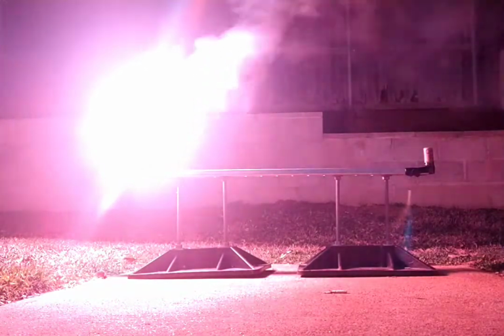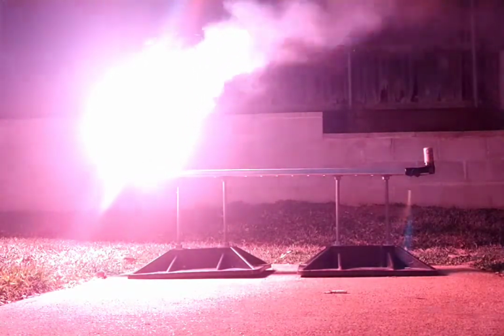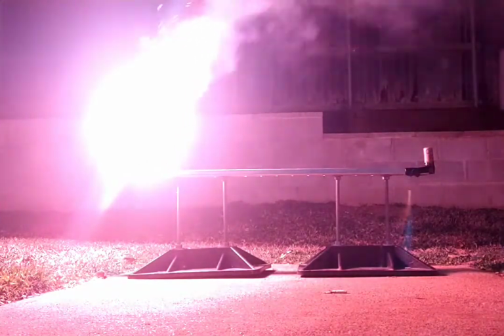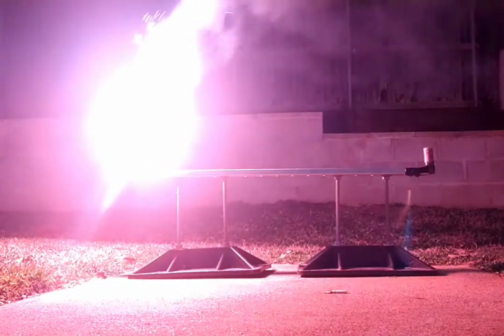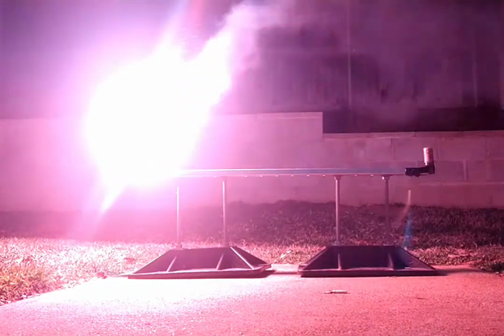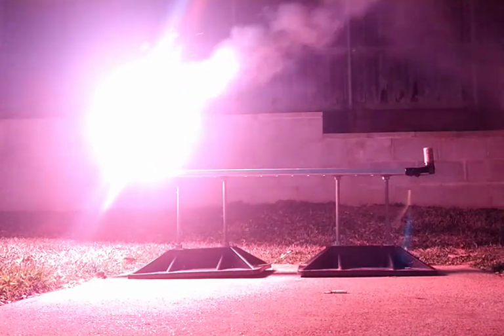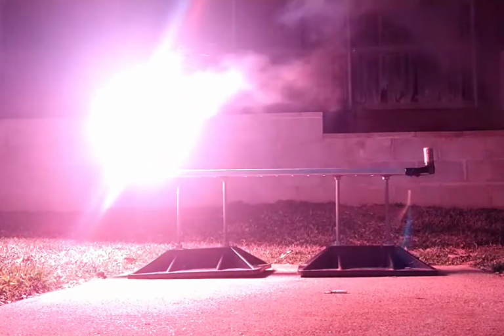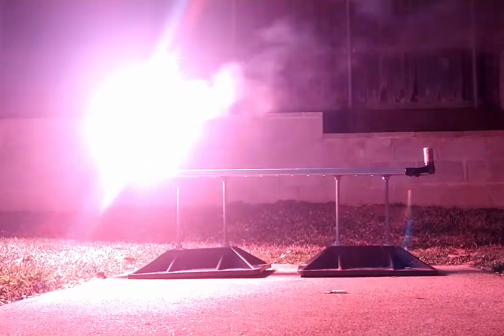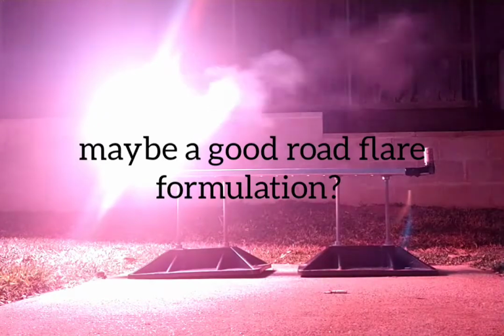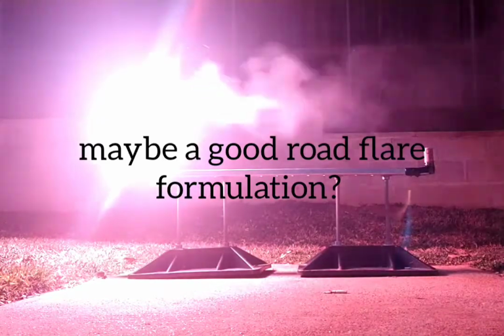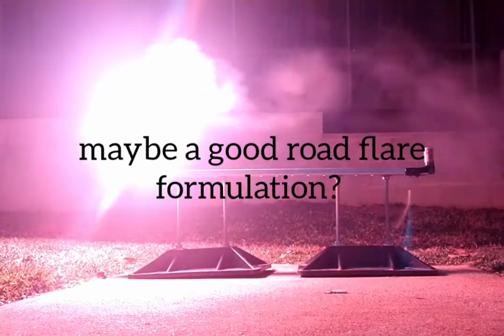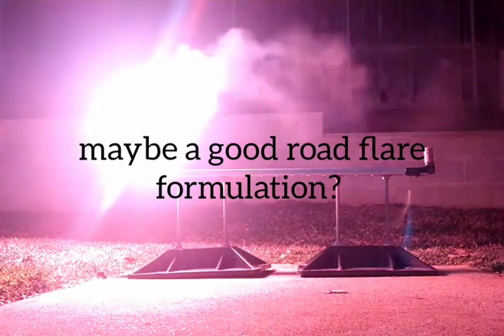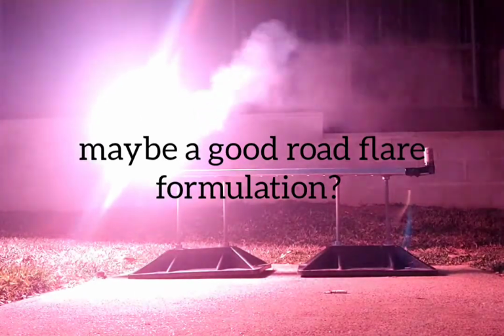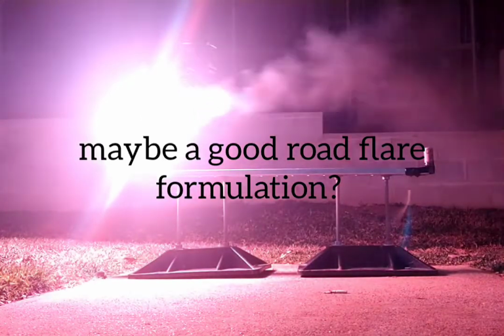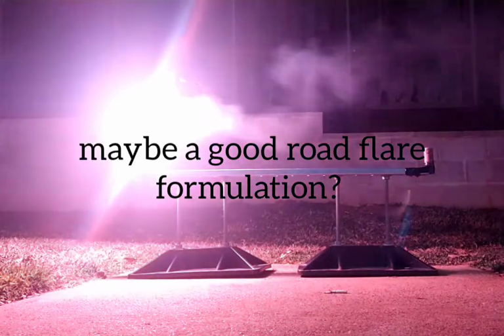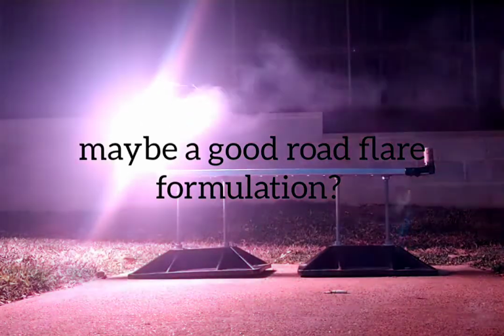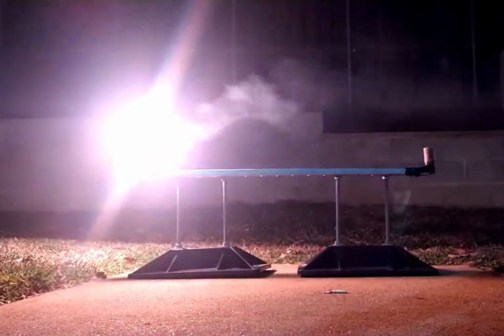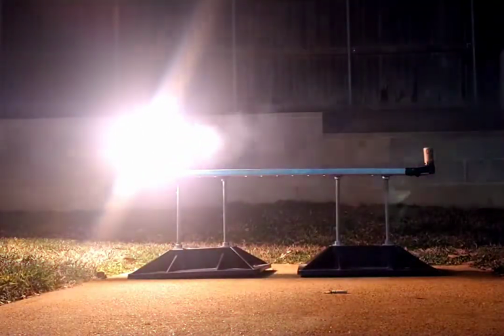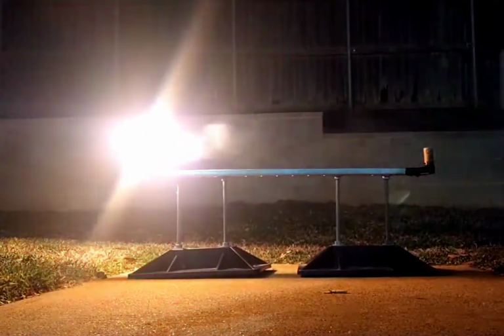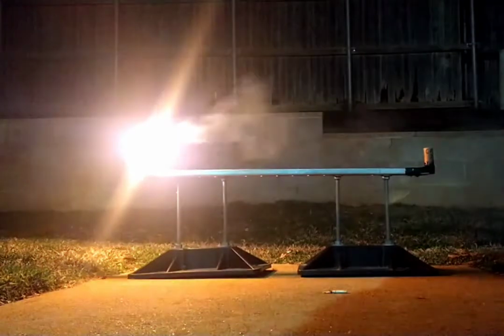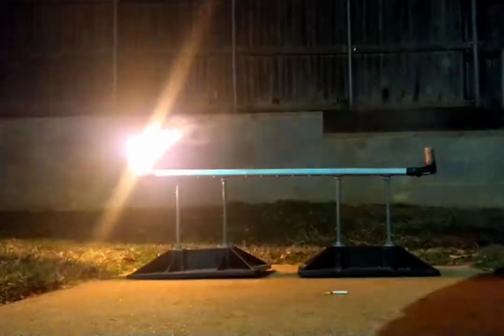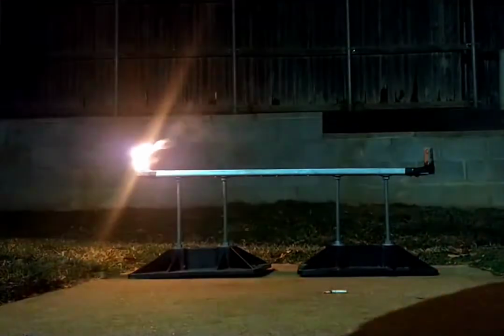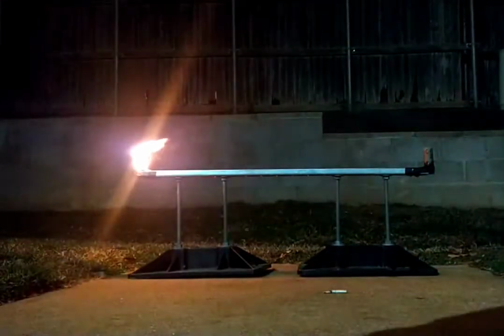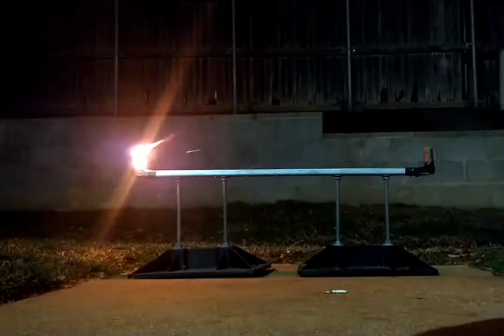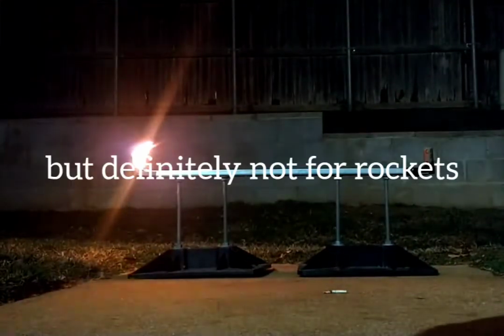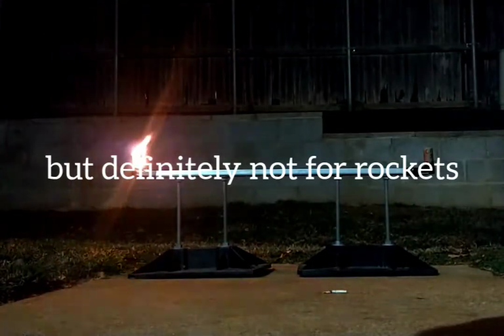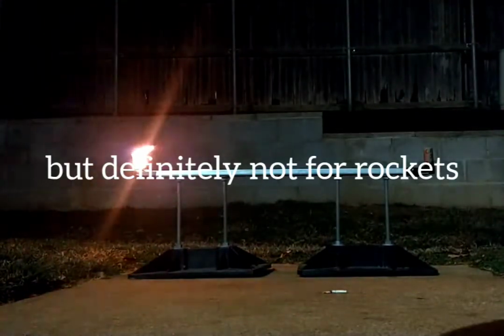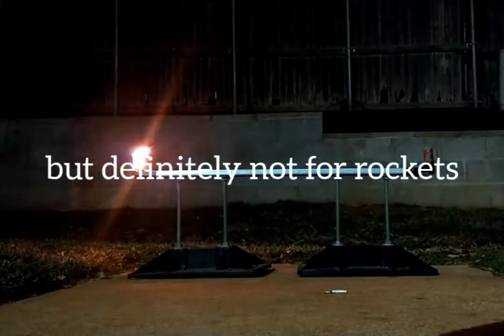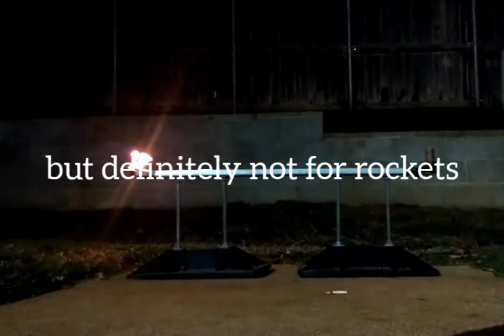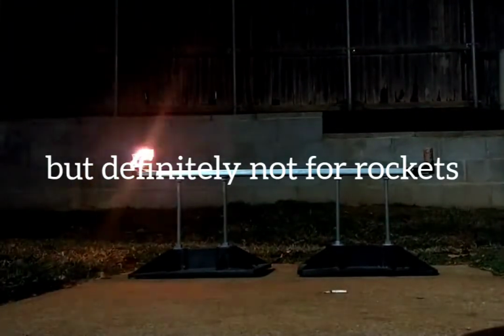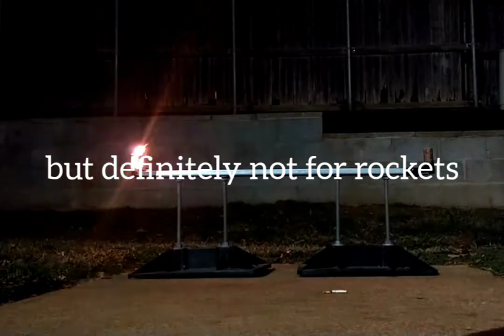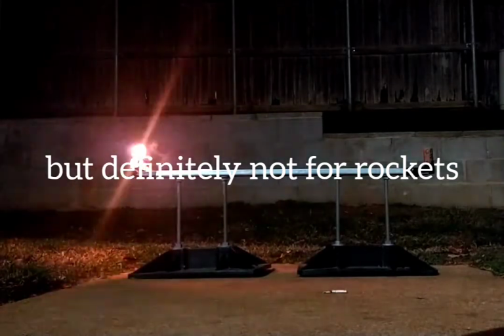Well, that definitely burned way too long and didn't have any thrust. It's still burning — it's insane. That was incredible, but not enough power, that's for sure.